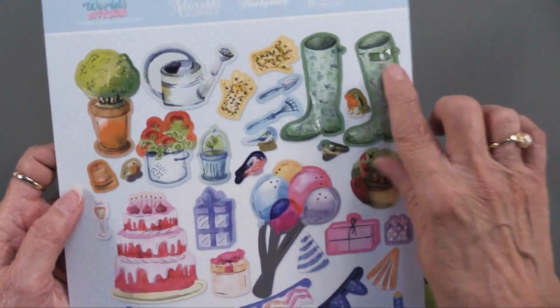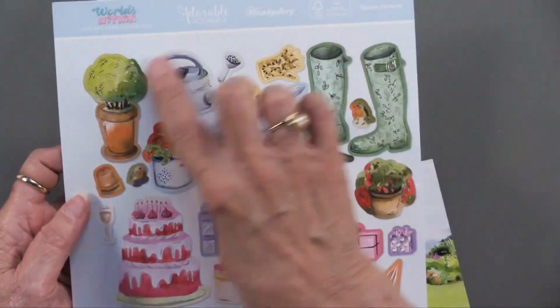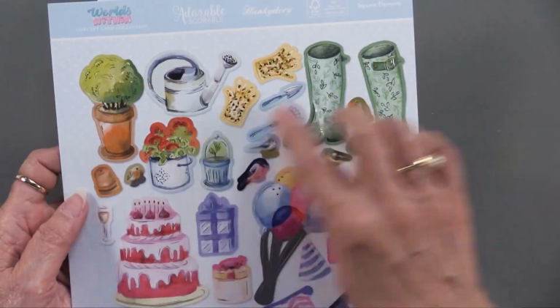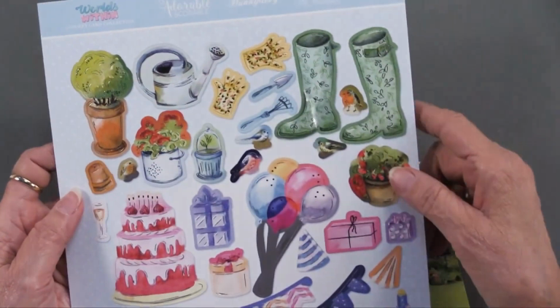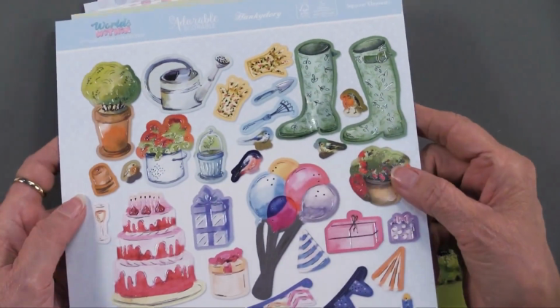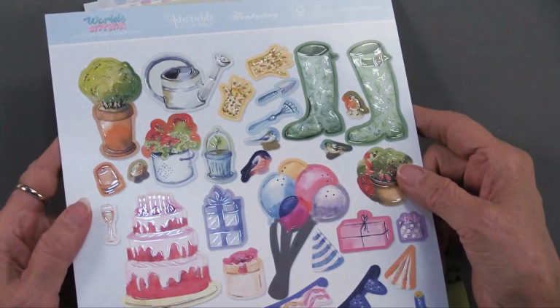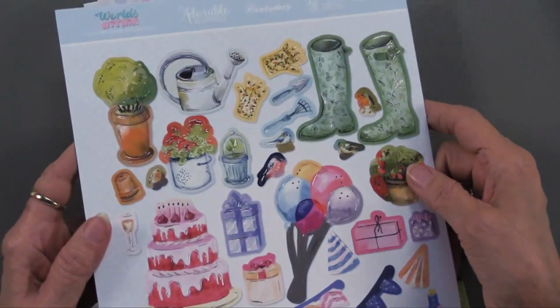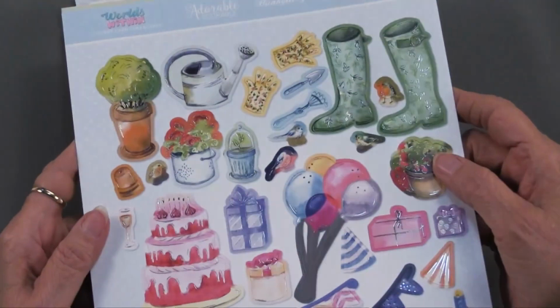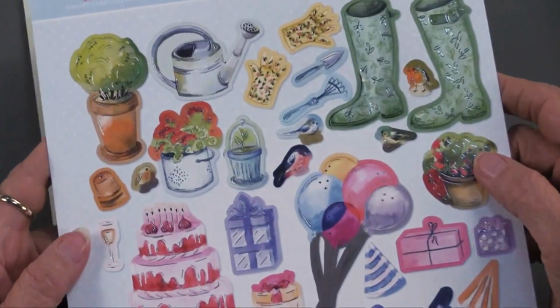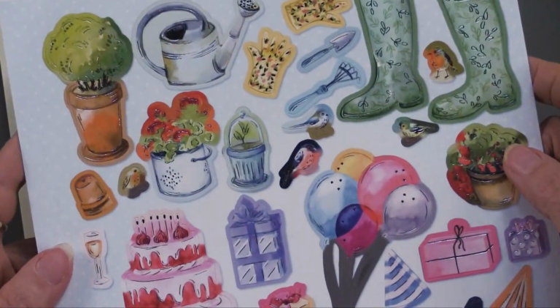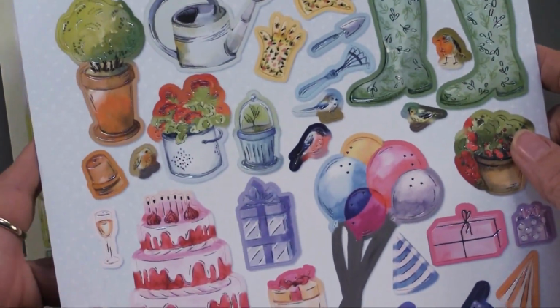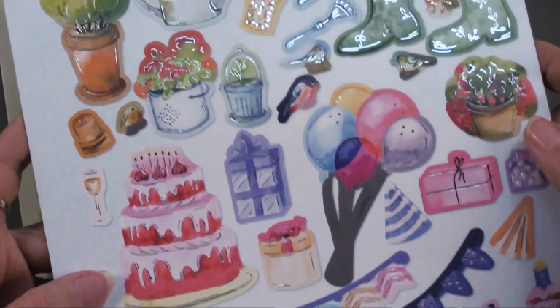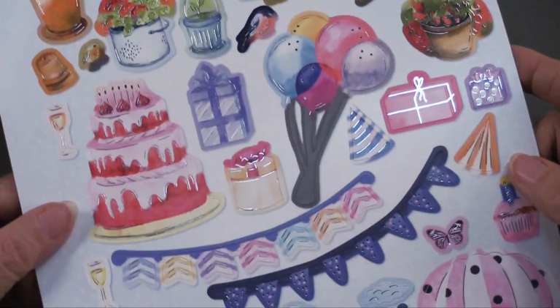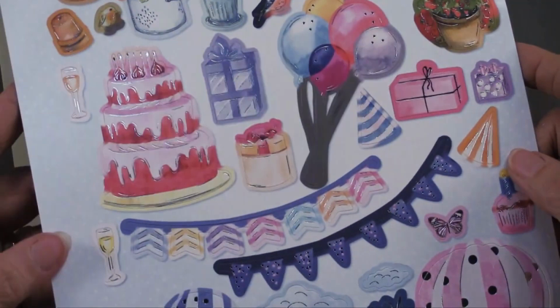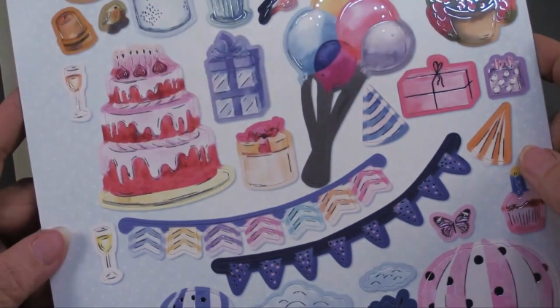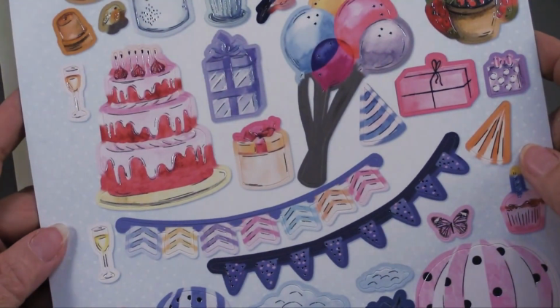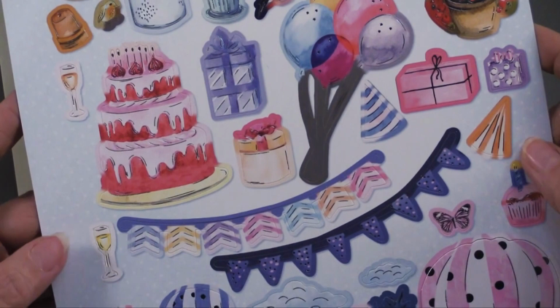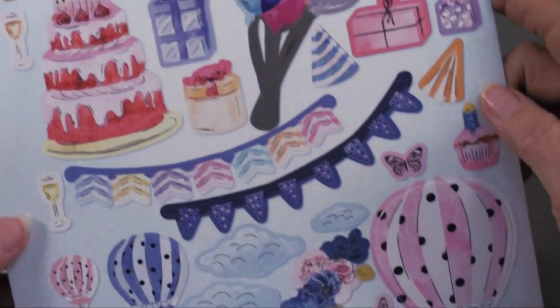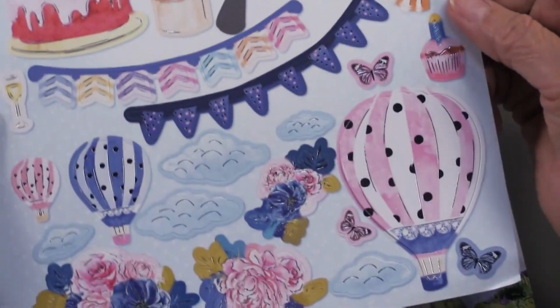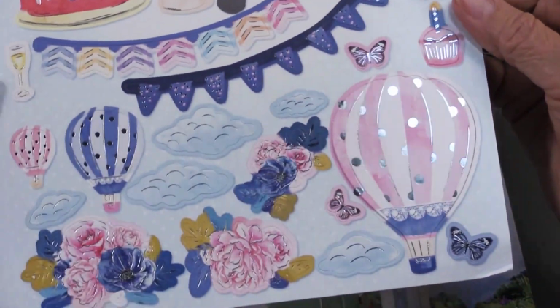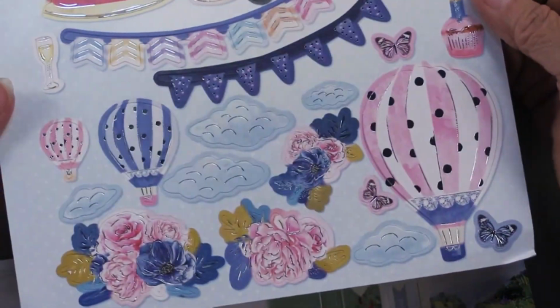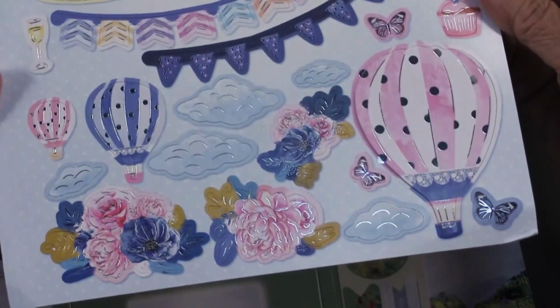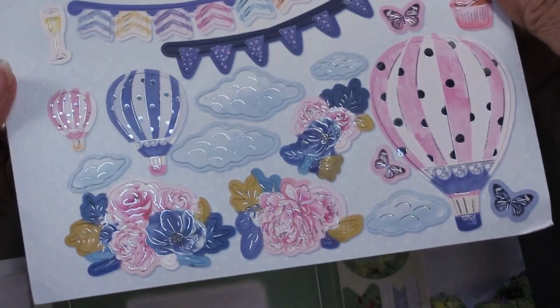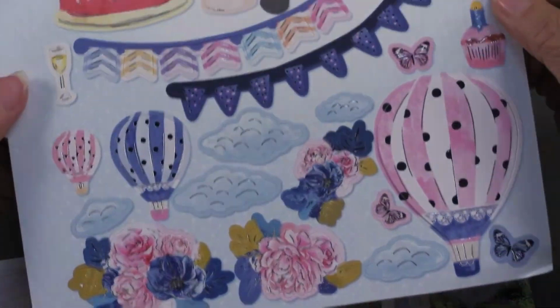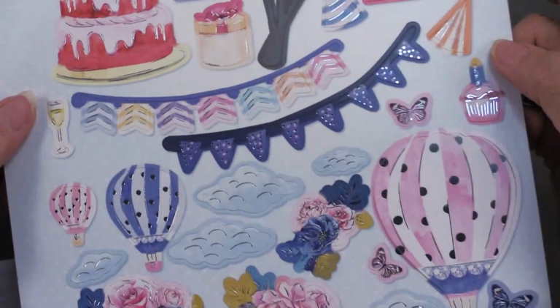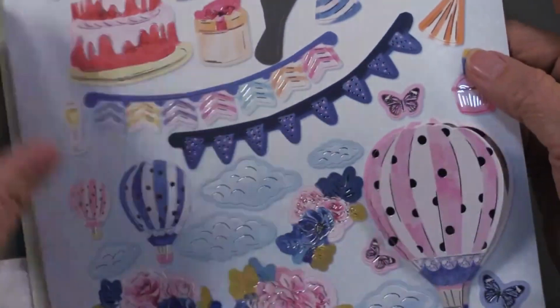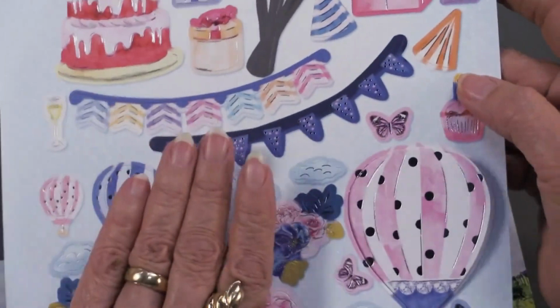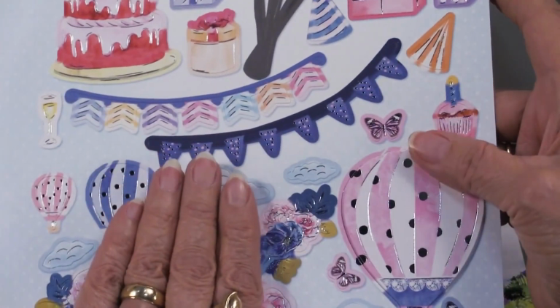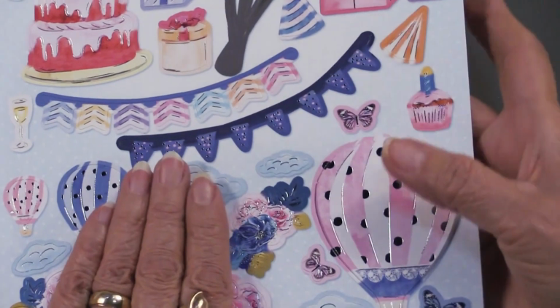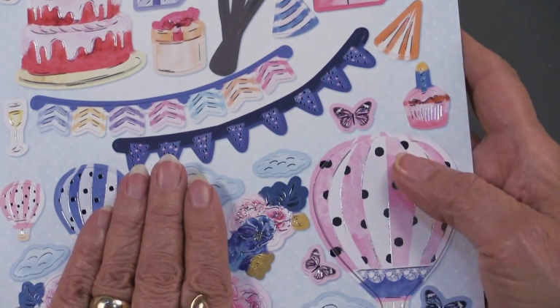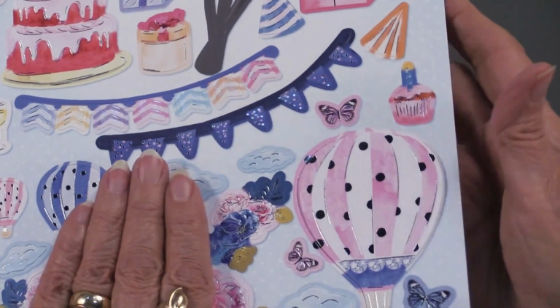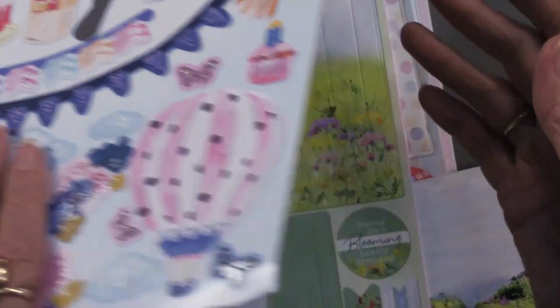We also have this — you're going to get two sheets of this. You see the gardening pieces, they're all foiled, they're all die cut. Then there's also the birthday or celebratory, and then we have the hot air balloon. Two sheets of this, and they just pop out just that easily.